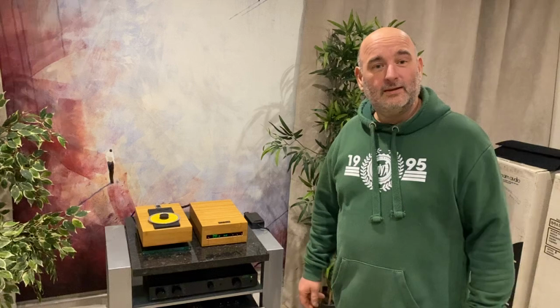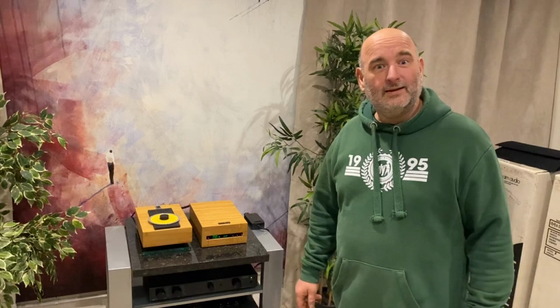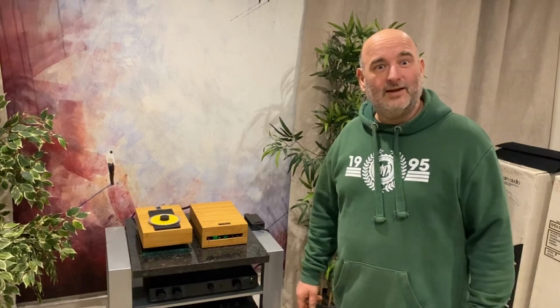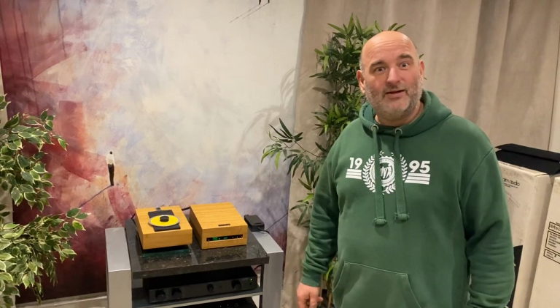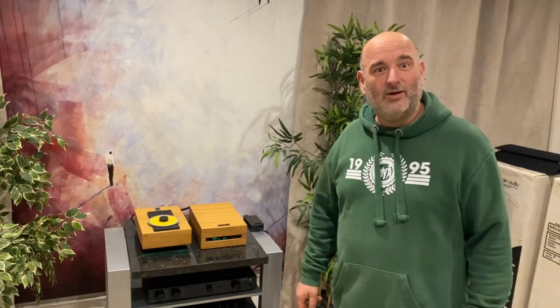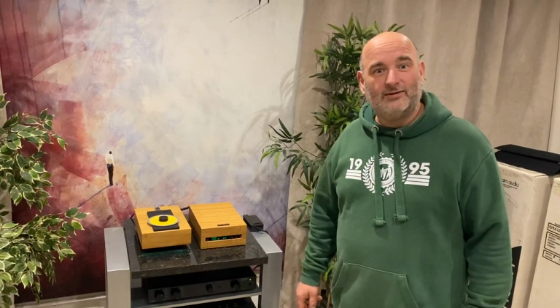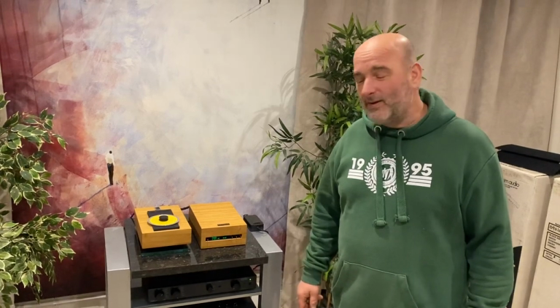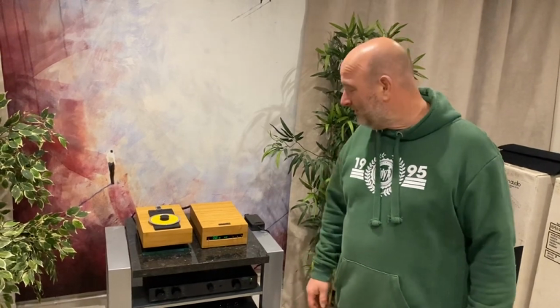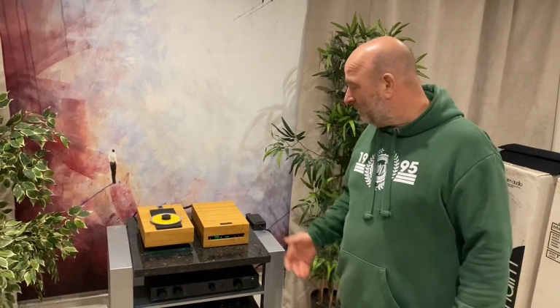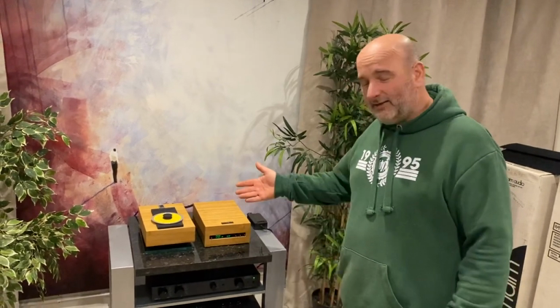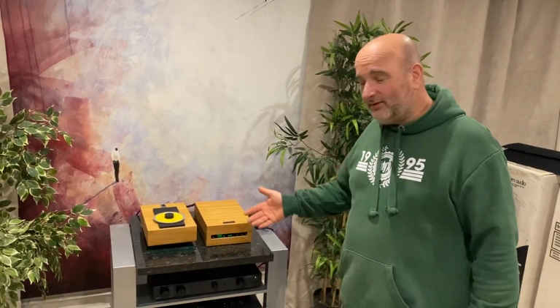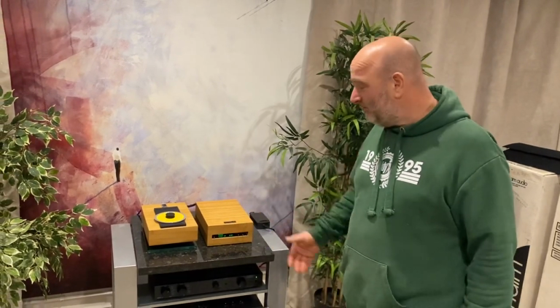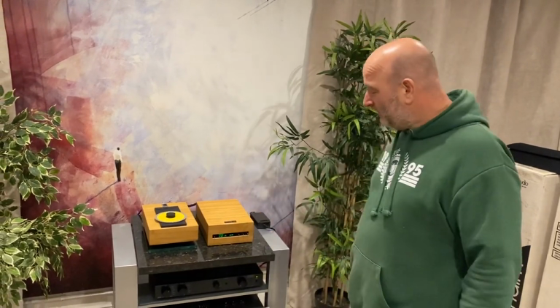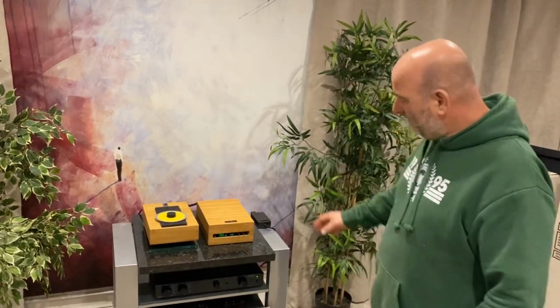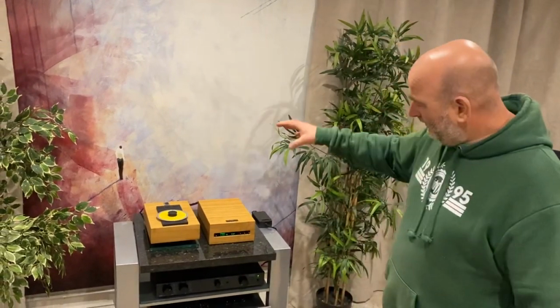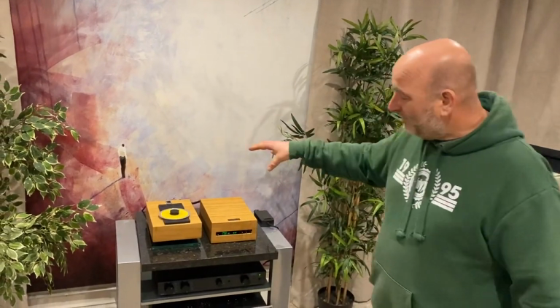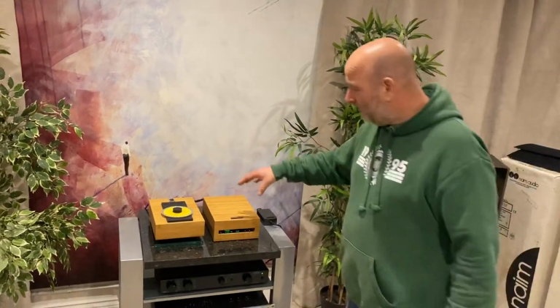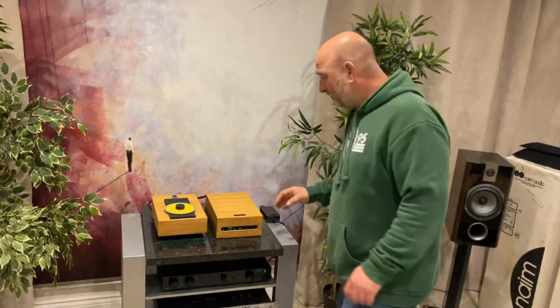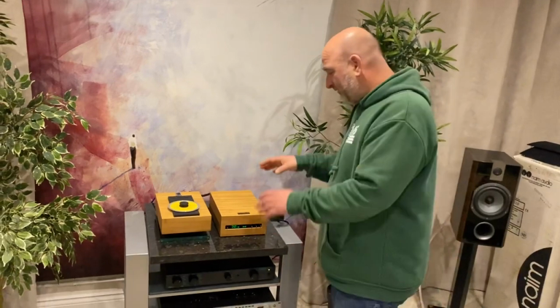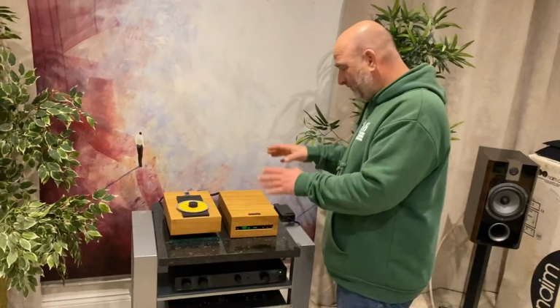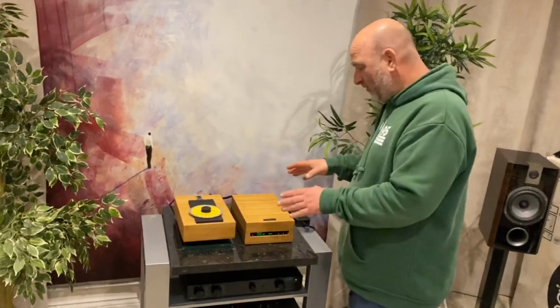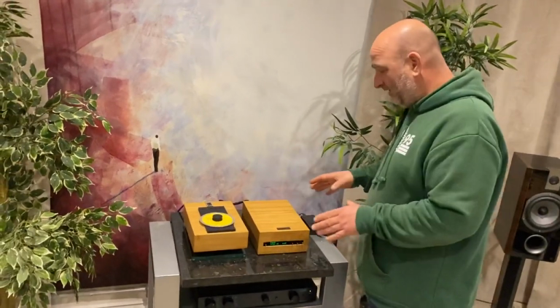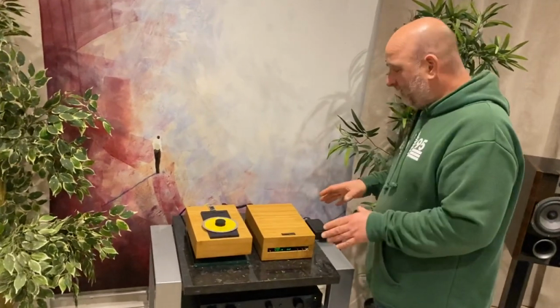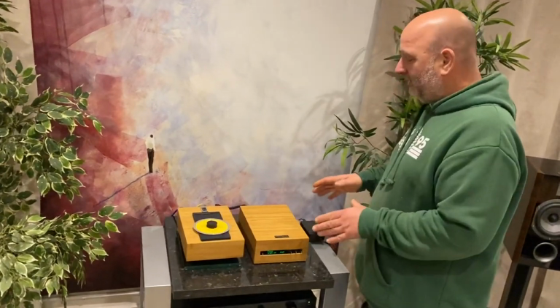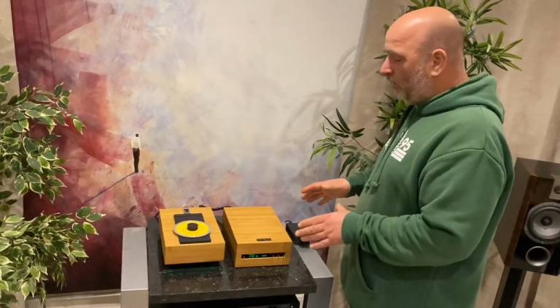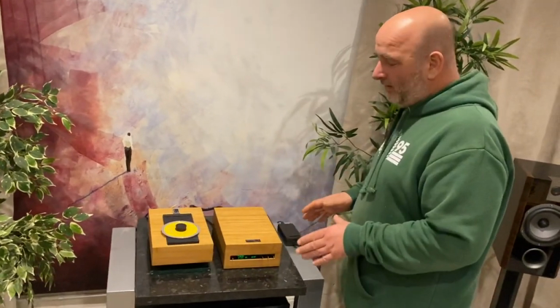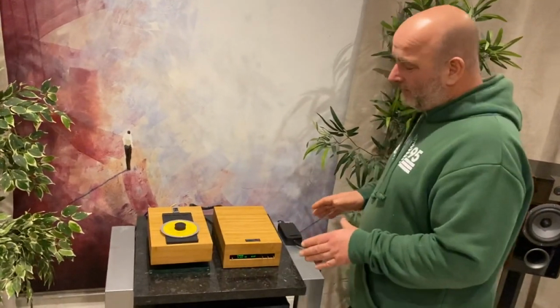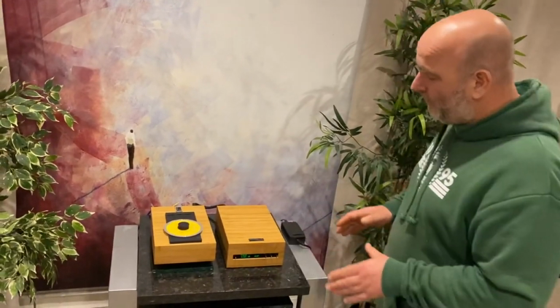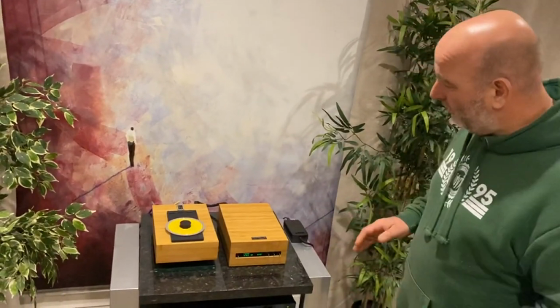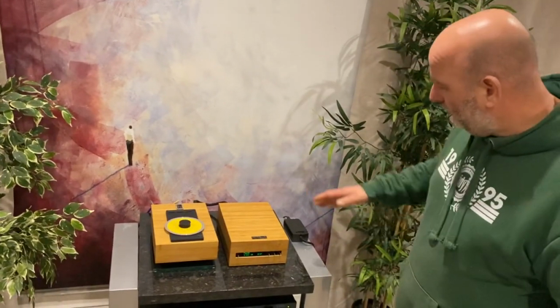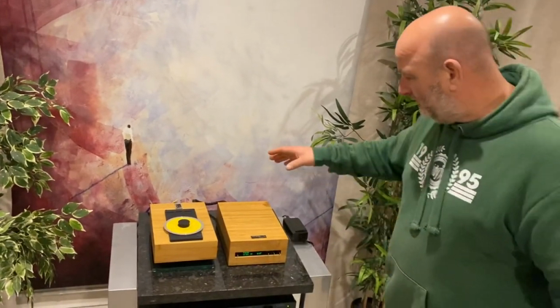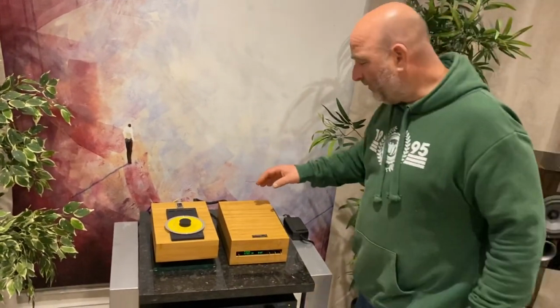Hello you lovely lot. So today's system, head of it, is this crazy Human Audio Libretto CD player.